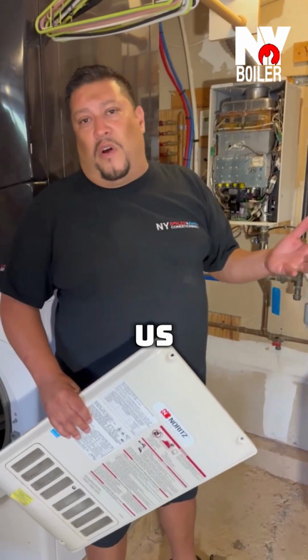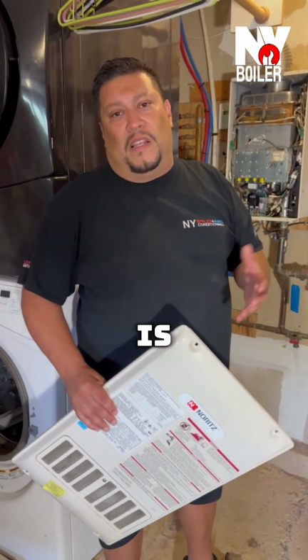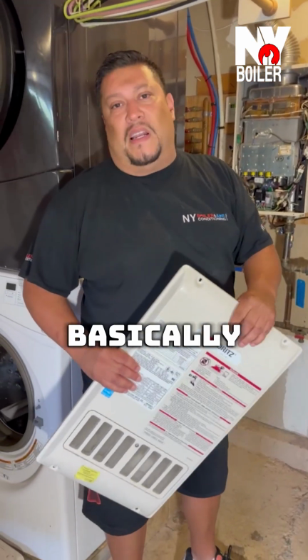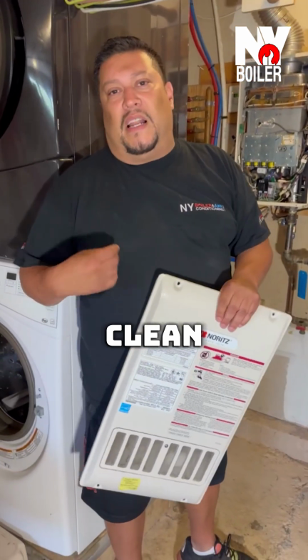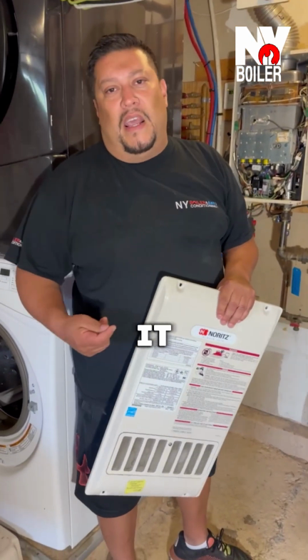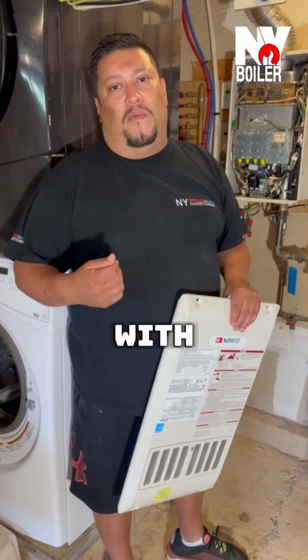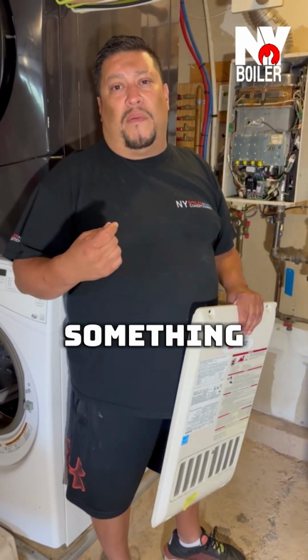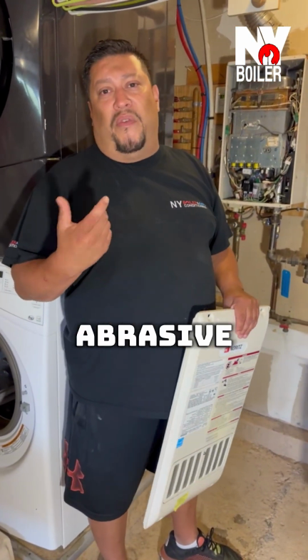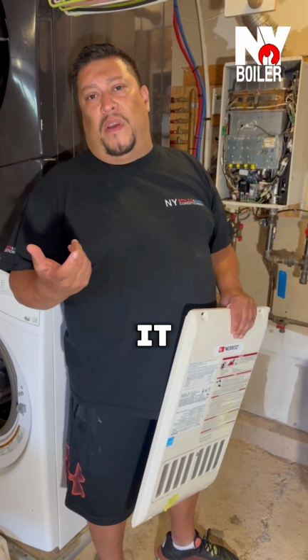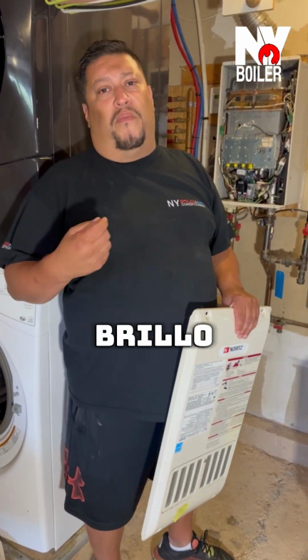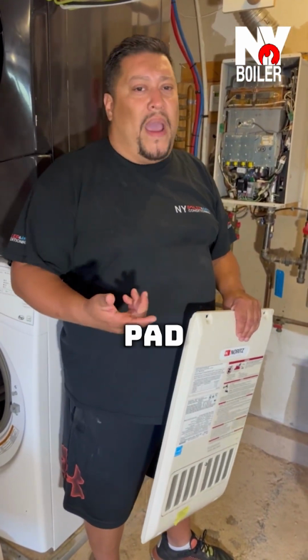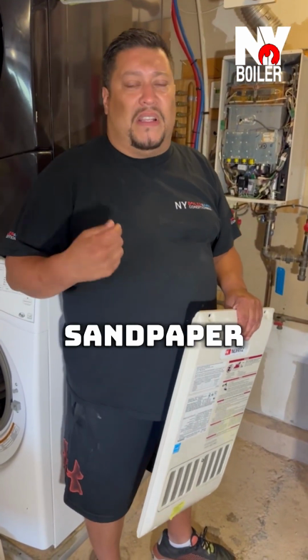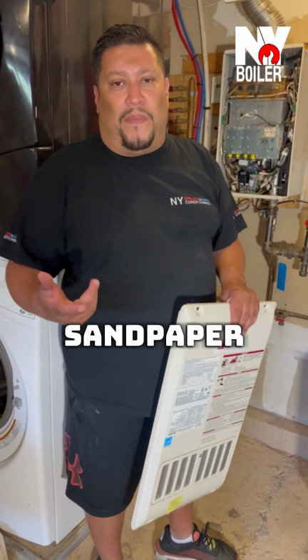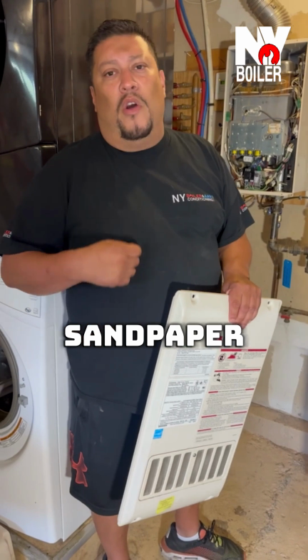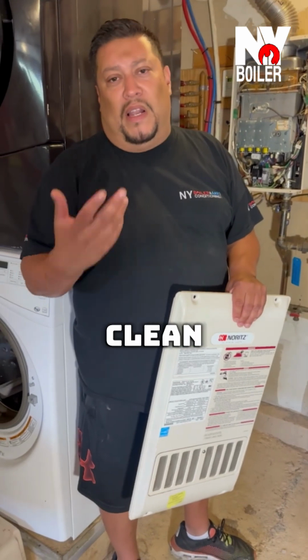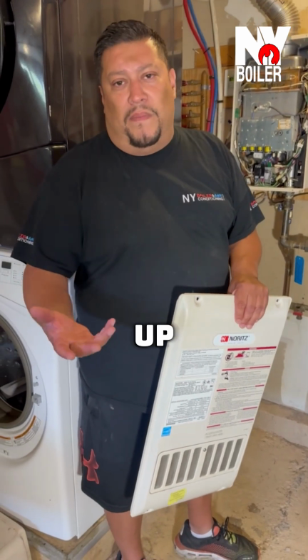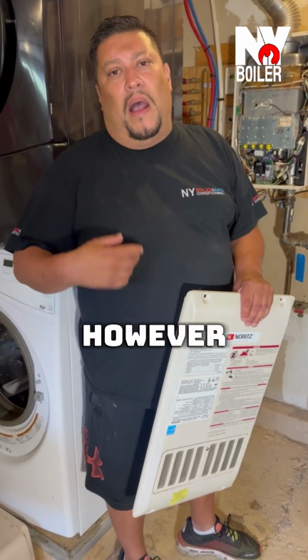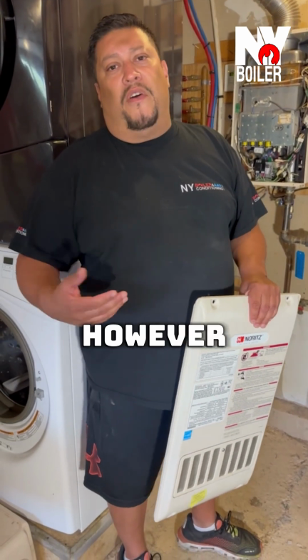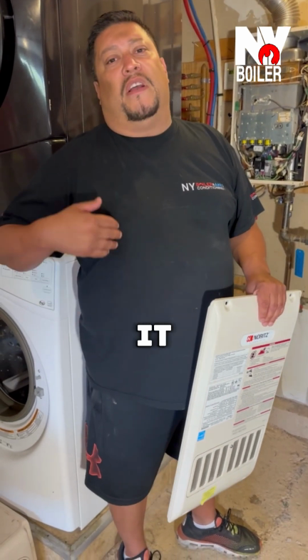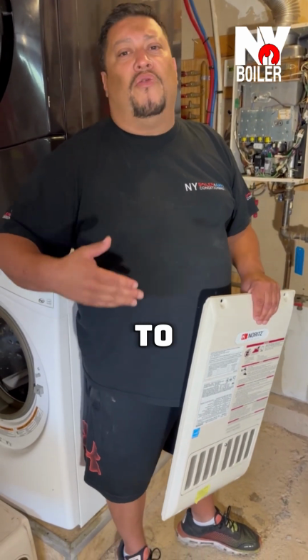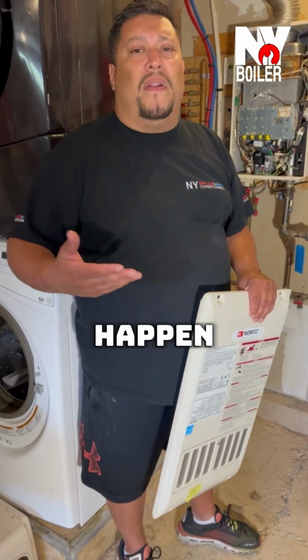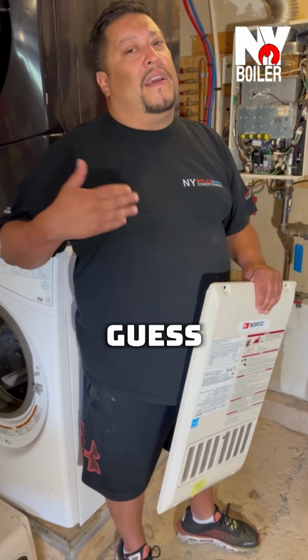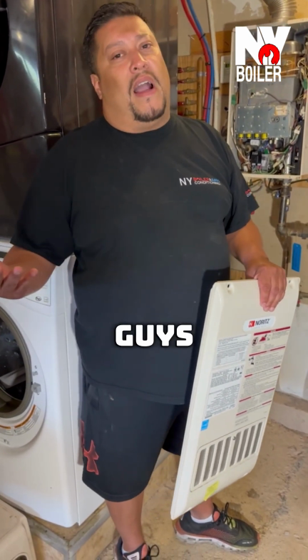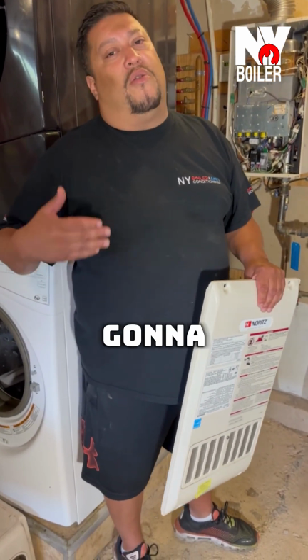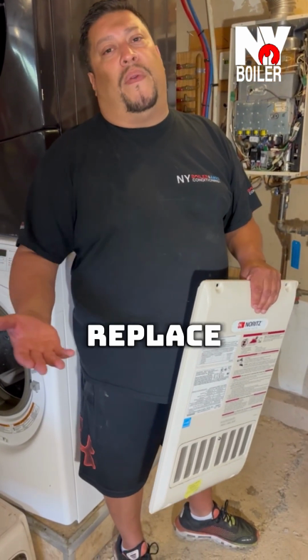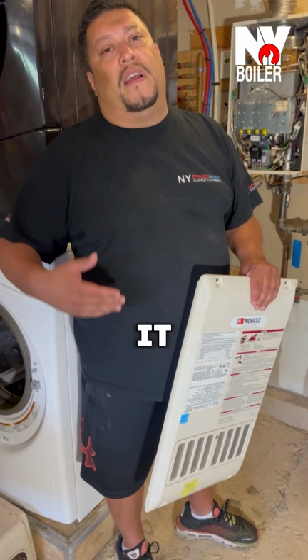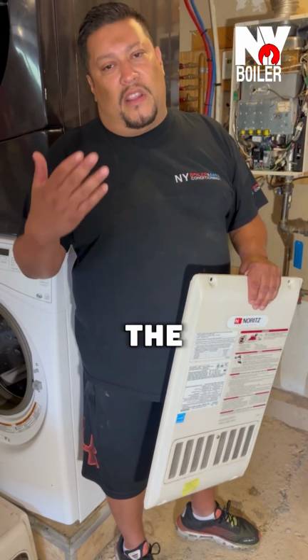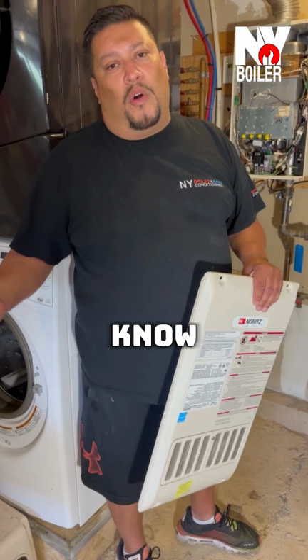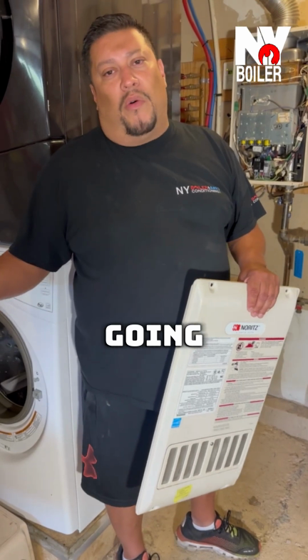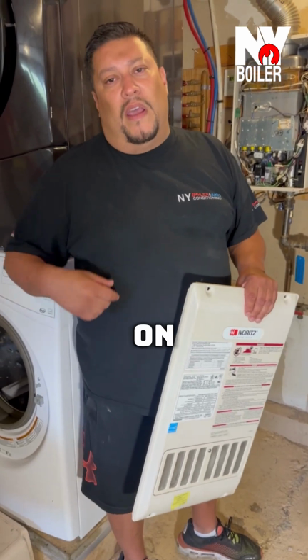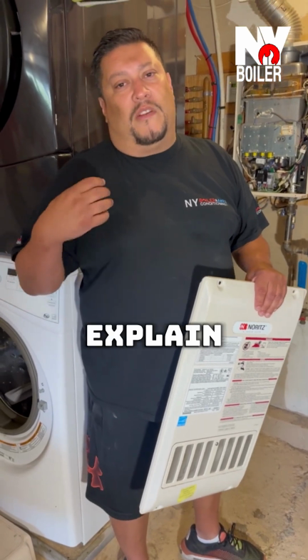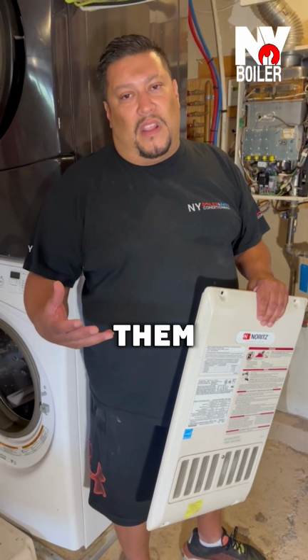A fast fix for us is basically just cleaning it — with something abrasive like a Brillo pad or sandpaper, we clean it up. However, if it continues to happen, you're going to have to replace it. So let the customer know what's going on and explain to them.